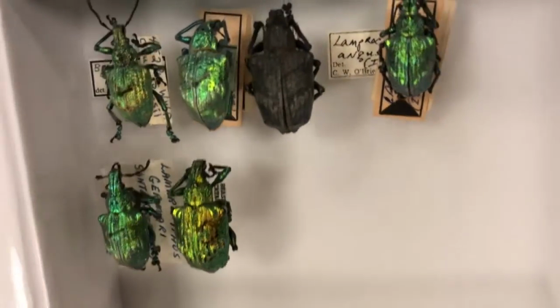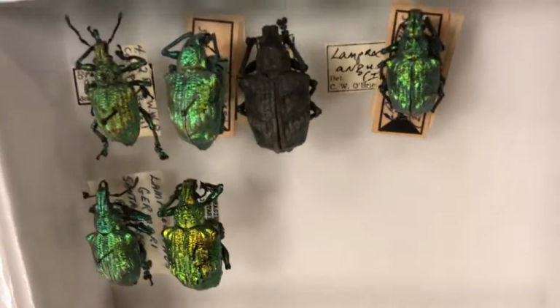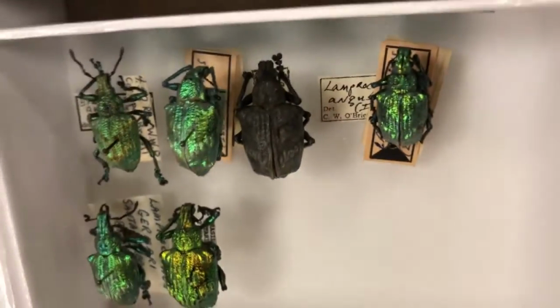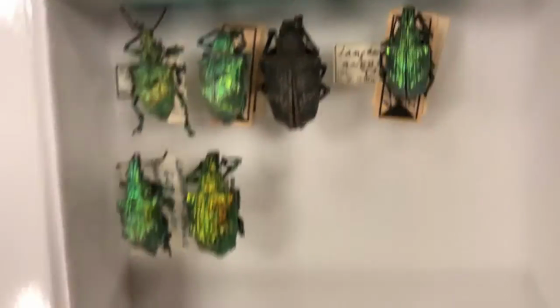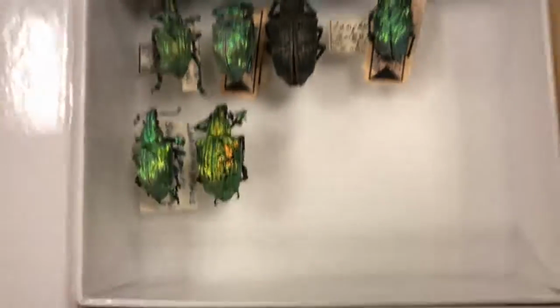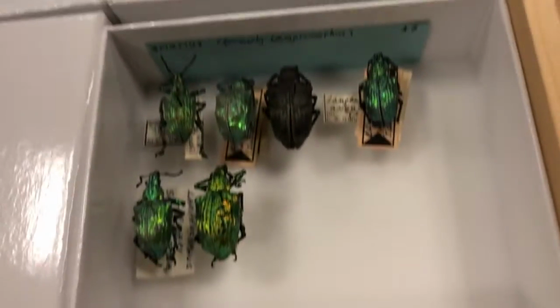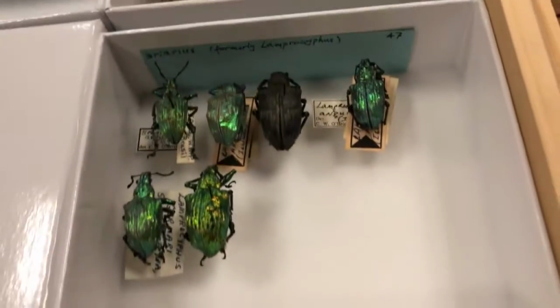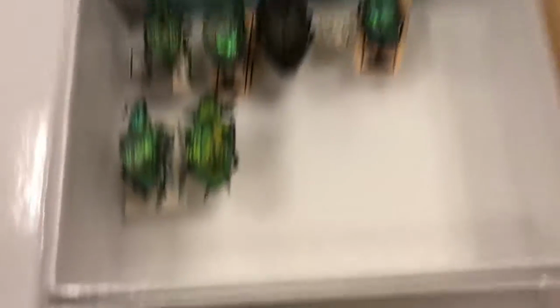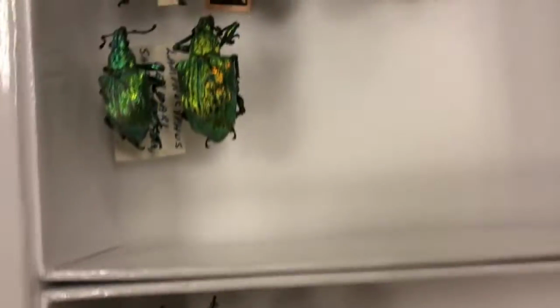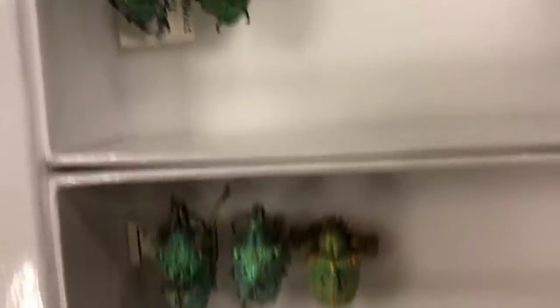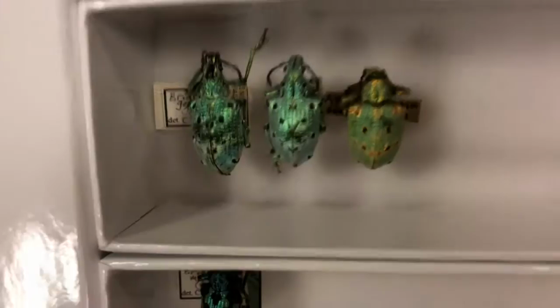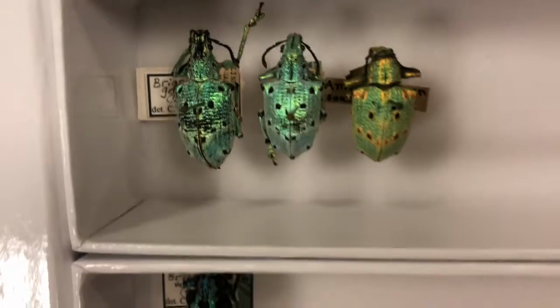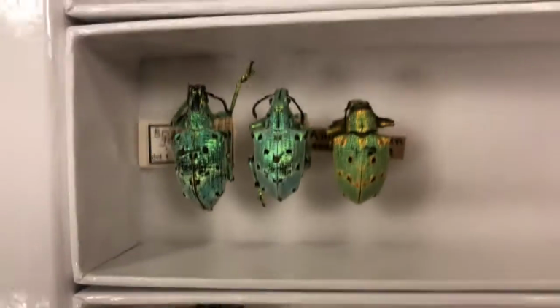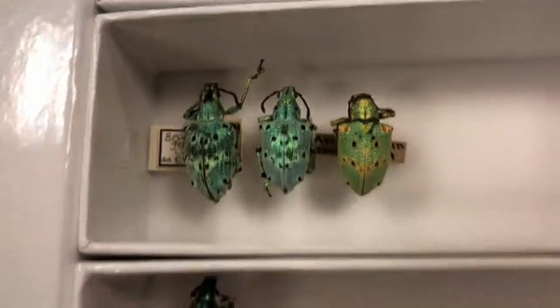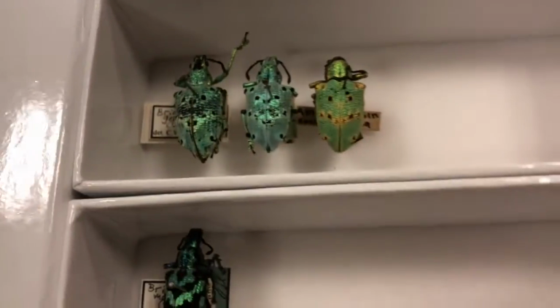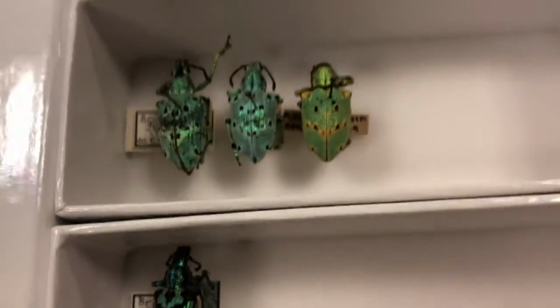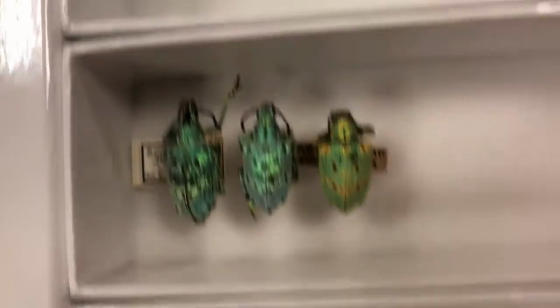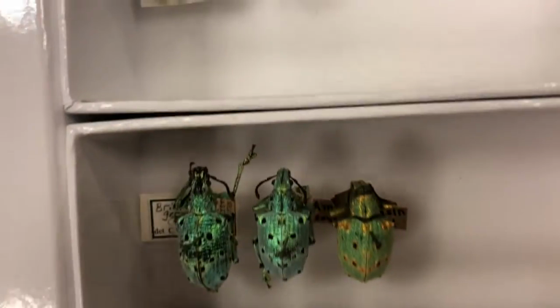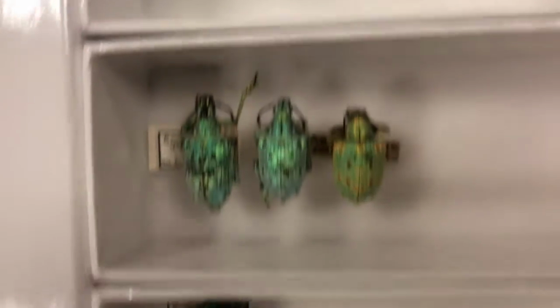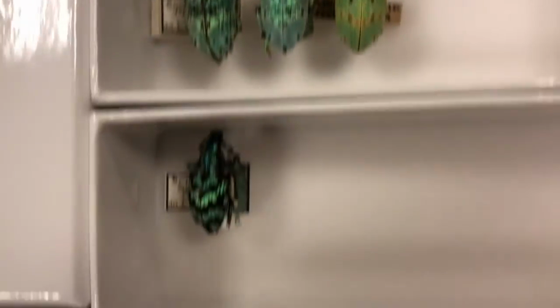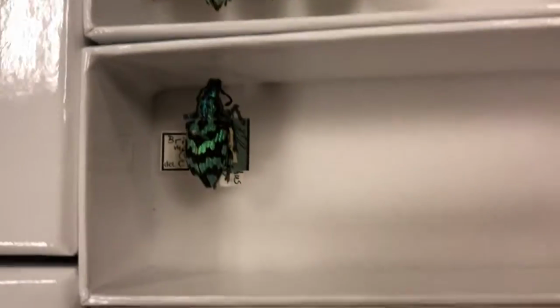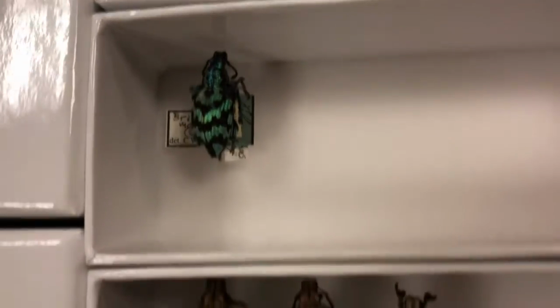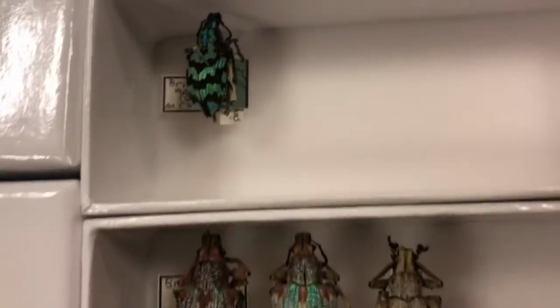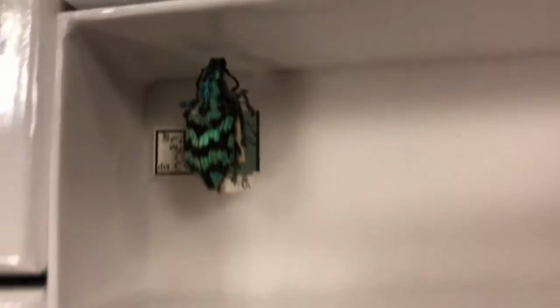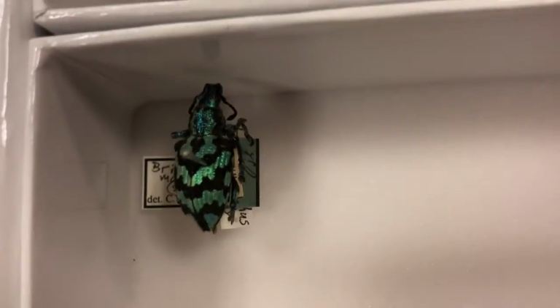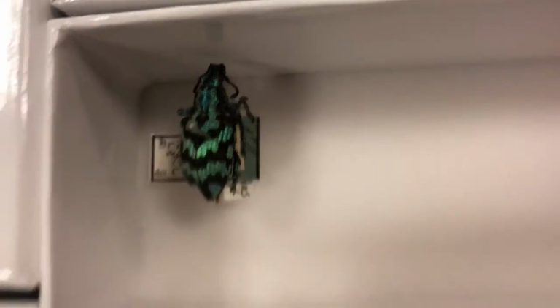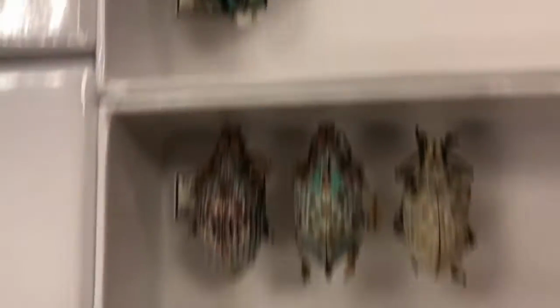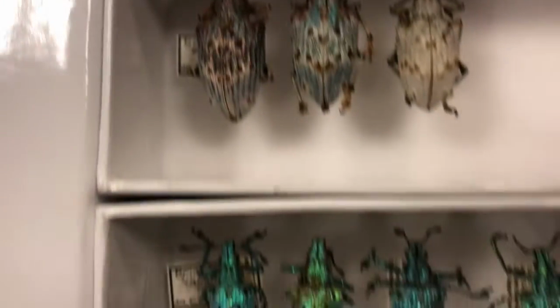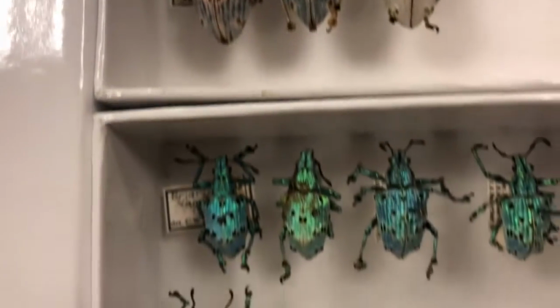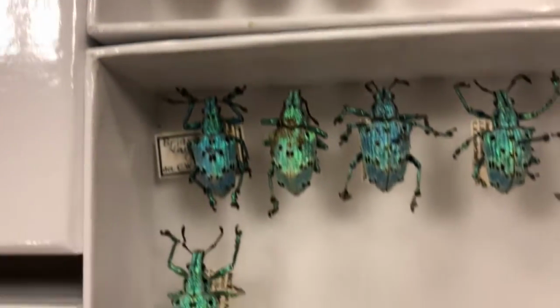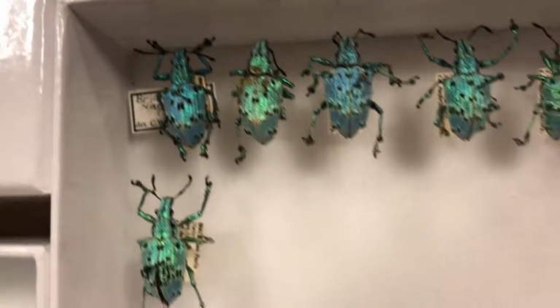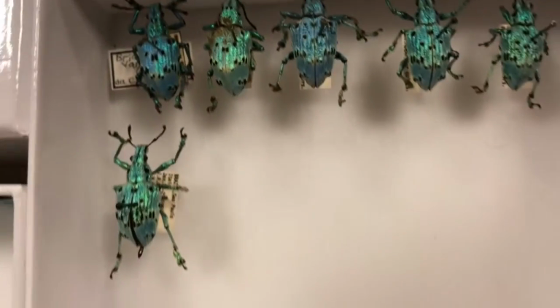Oh my god. Okay so Evan, tell us about these. What do you know? So these are weevils from the Philippines. These are in the subfamily Entomaini, which are the short-nosed weevils or the broad-nosed weevils.